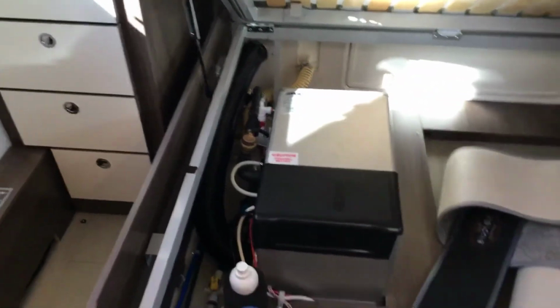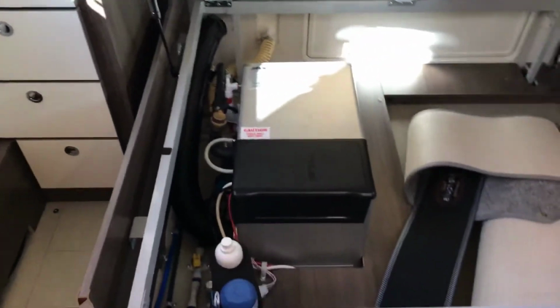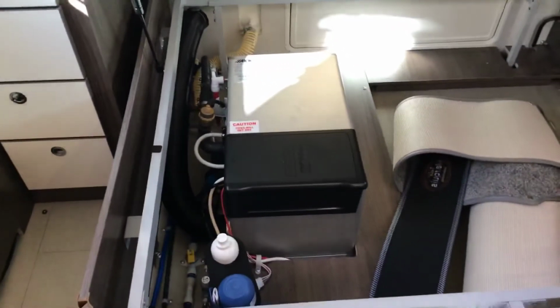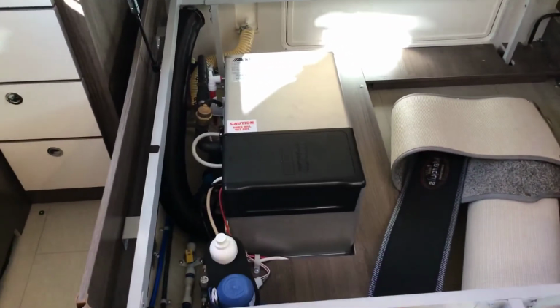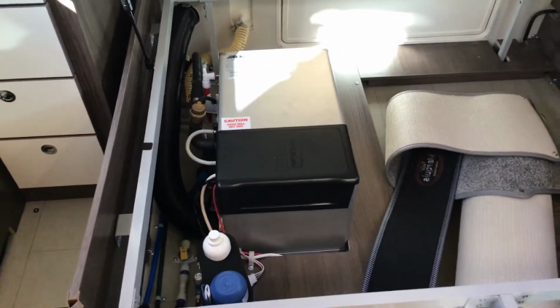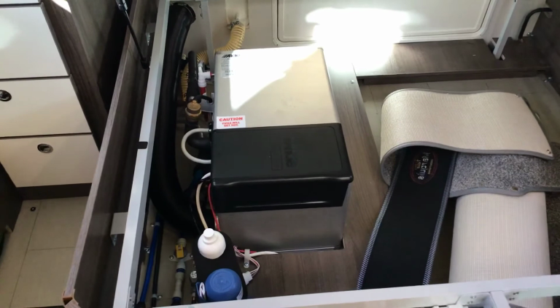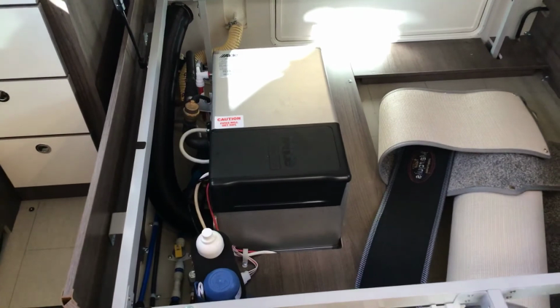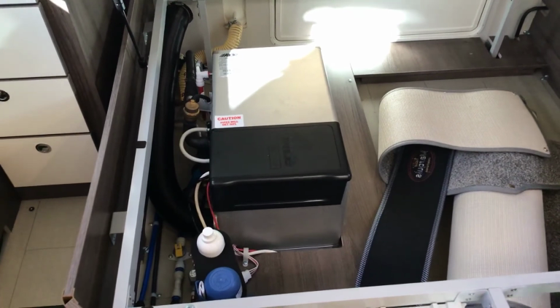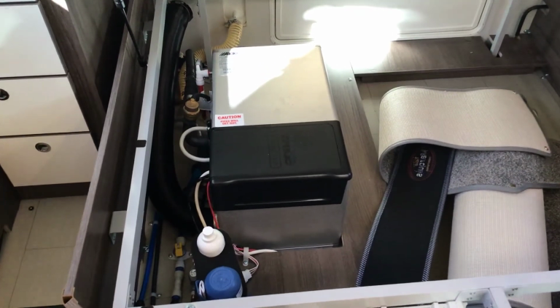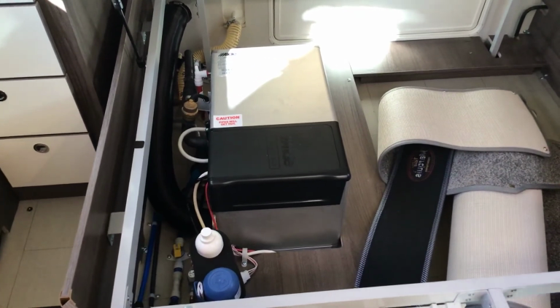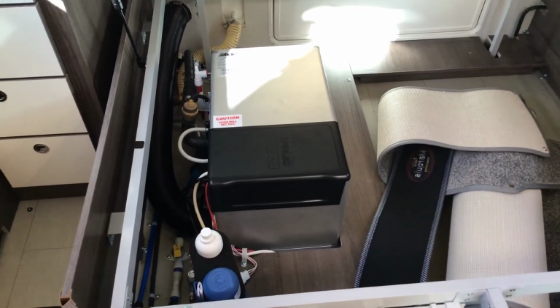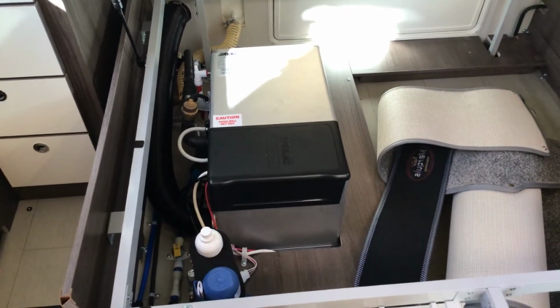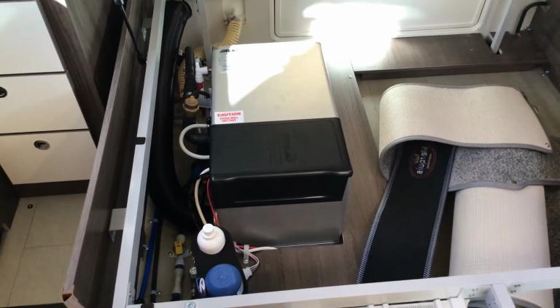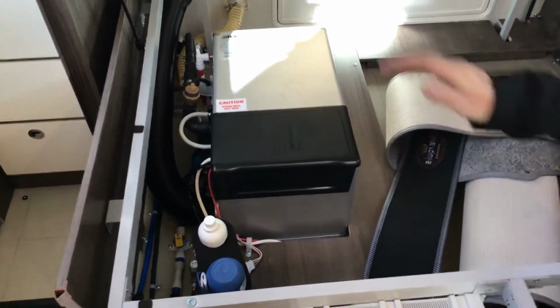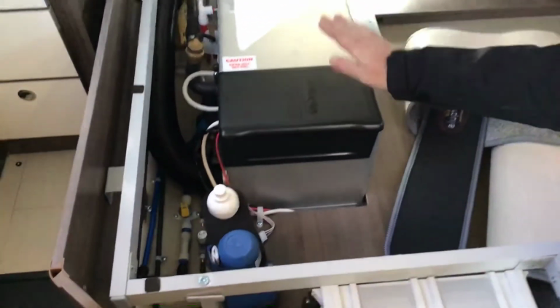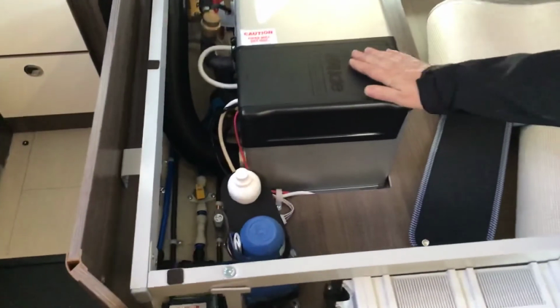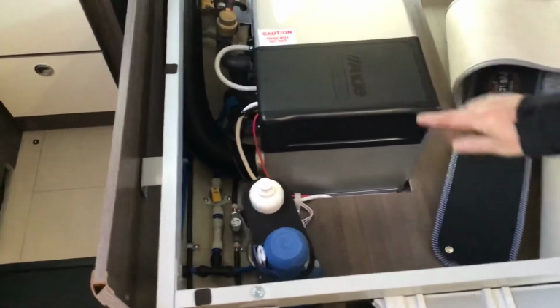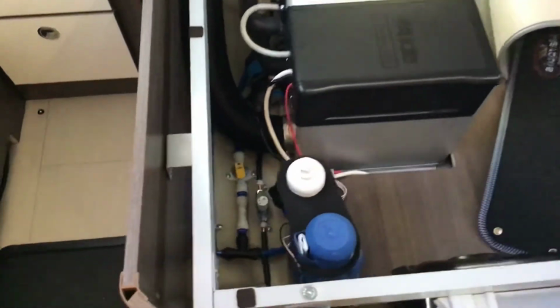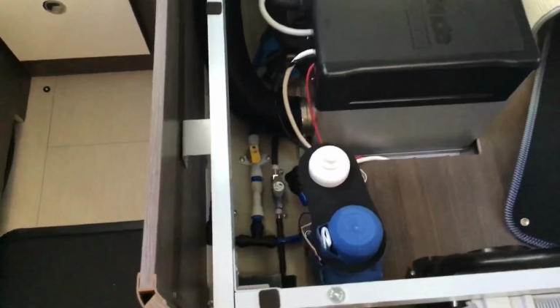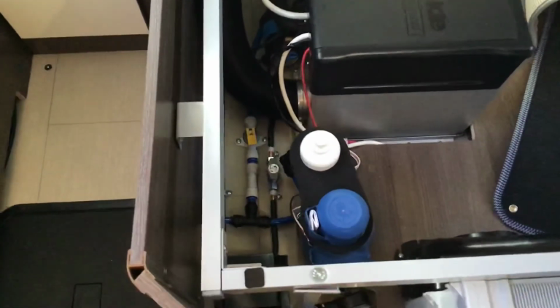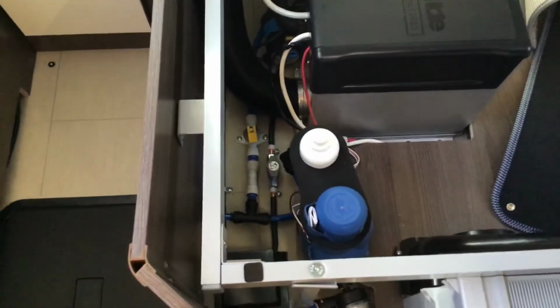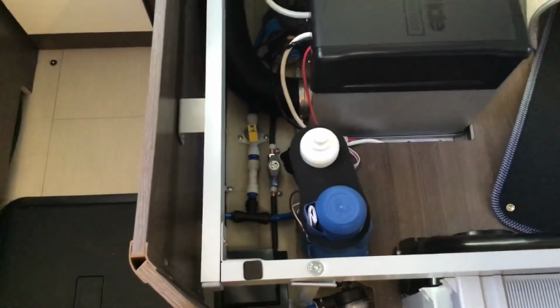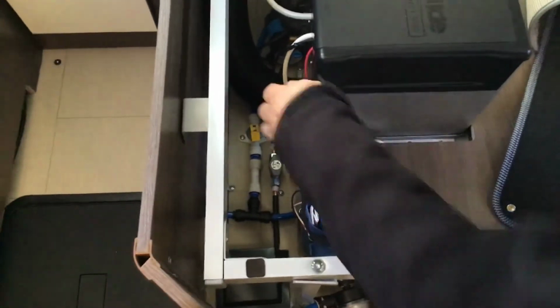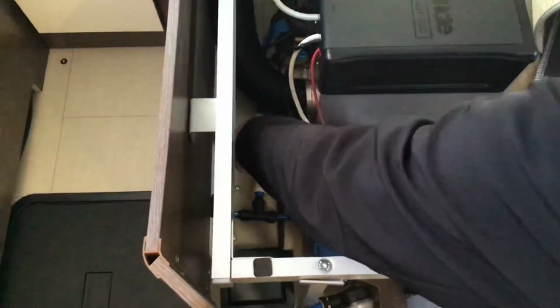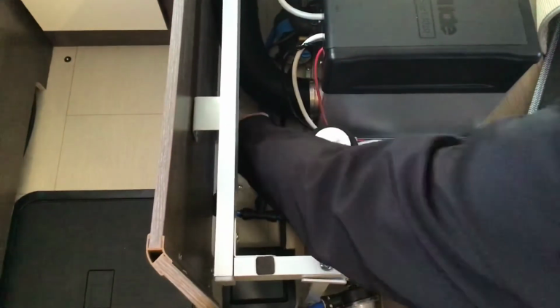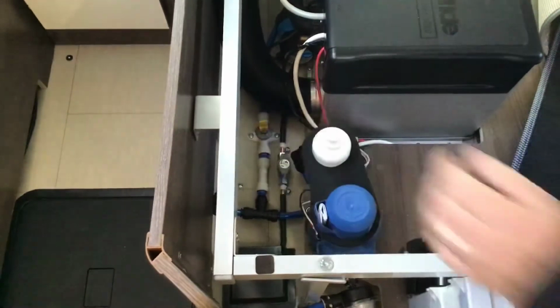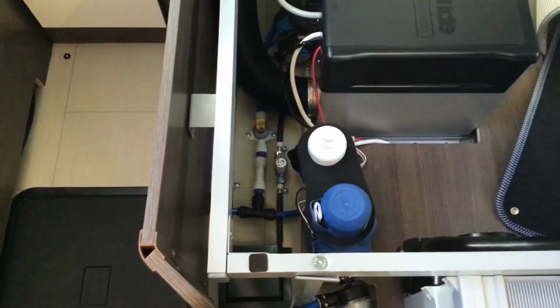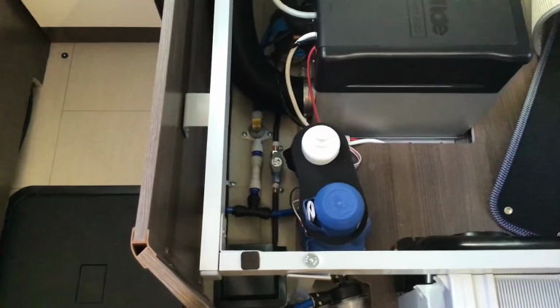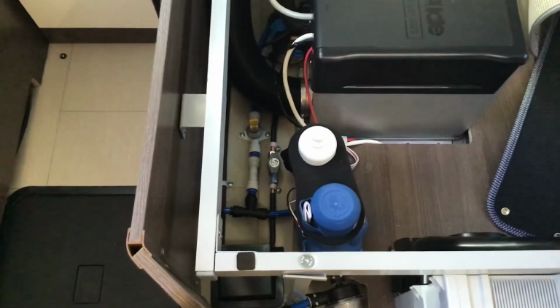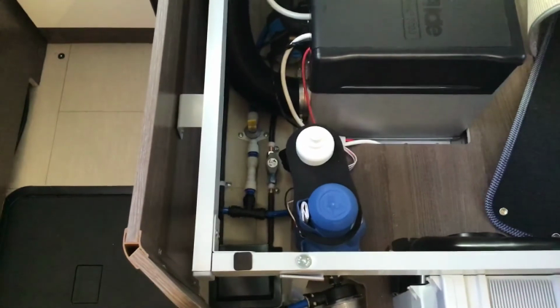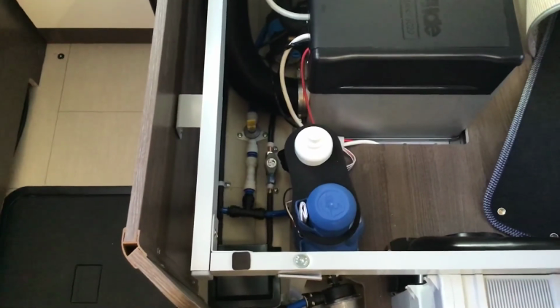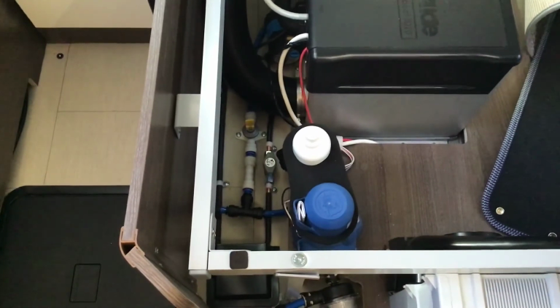I've shown you outside how to fill your fresh water, drain your fresh water, and drain your dirty water. We now need to drain all our hot water. You'll notice on the left hand side a yellow valve — stand it up. That's now draining all your hot water out of the vehicle.